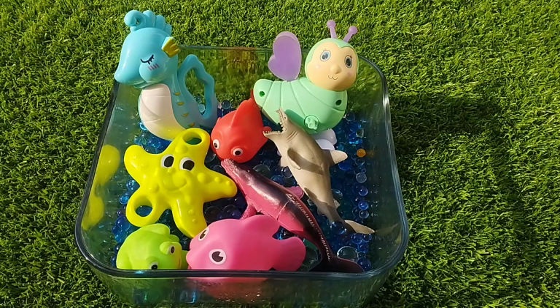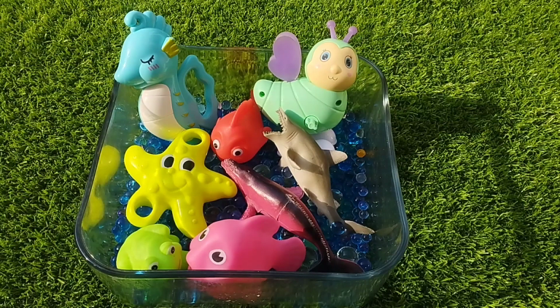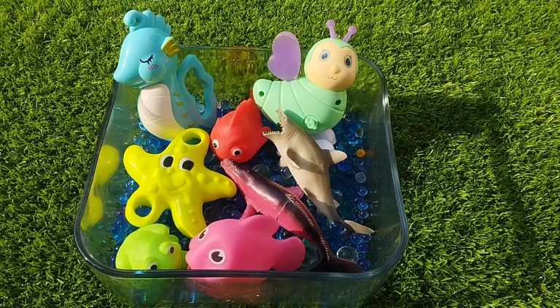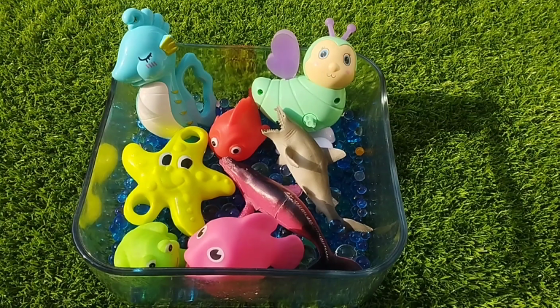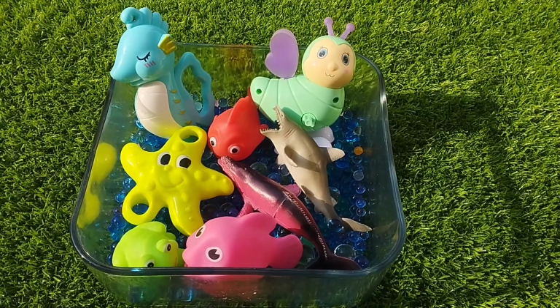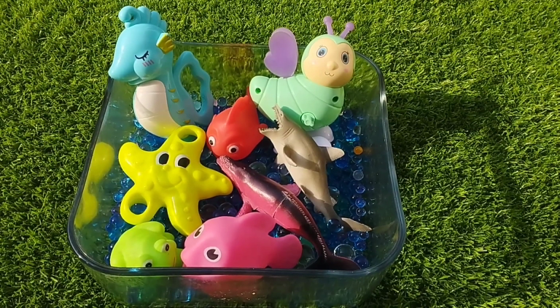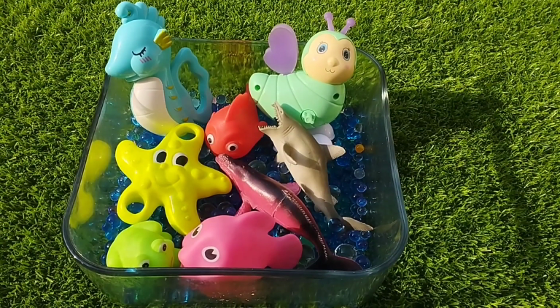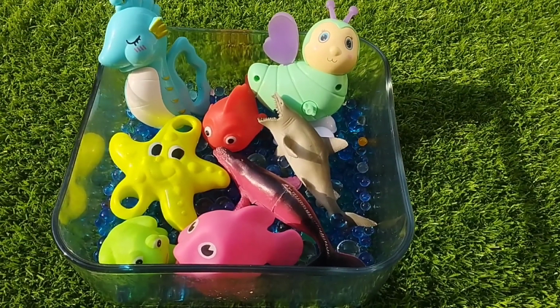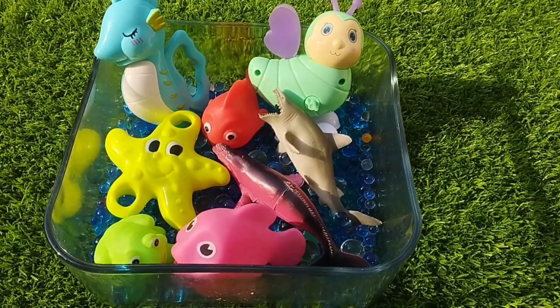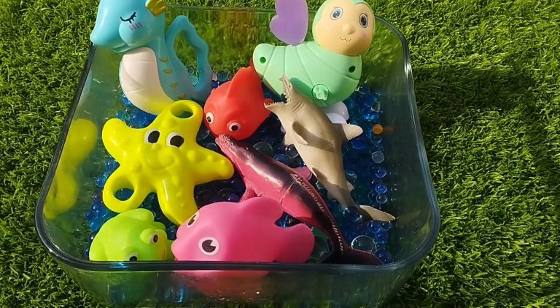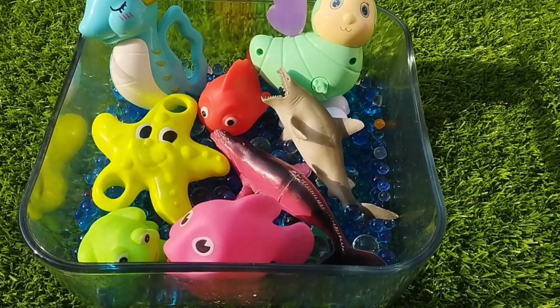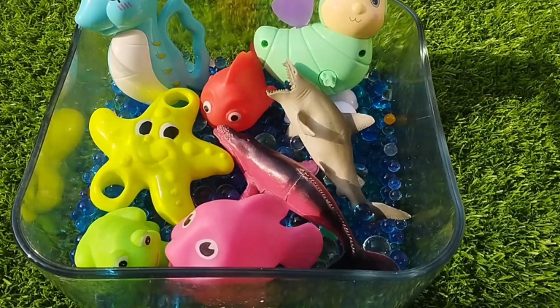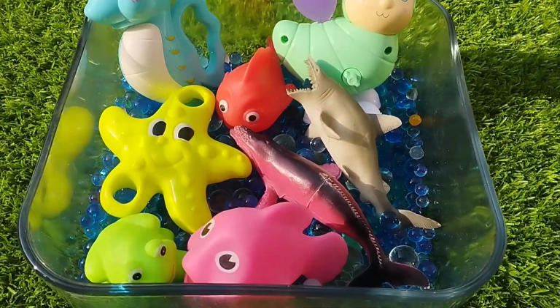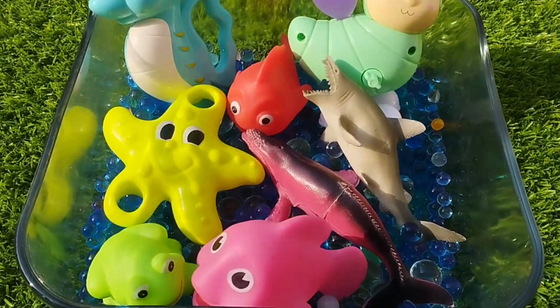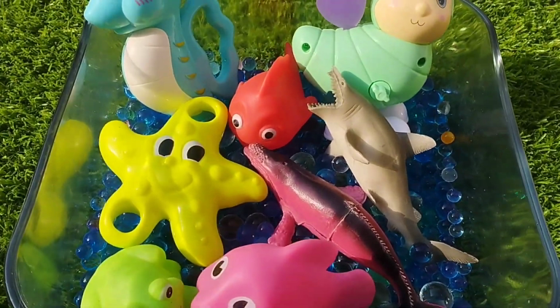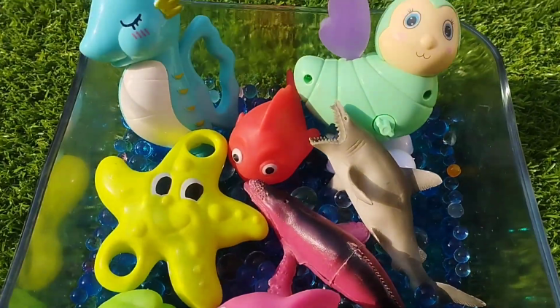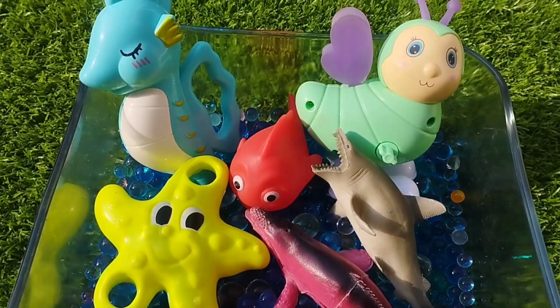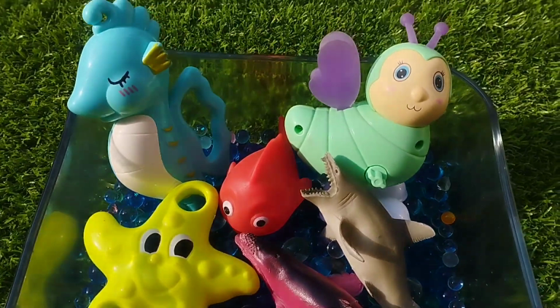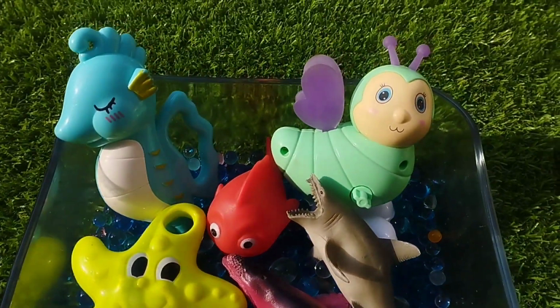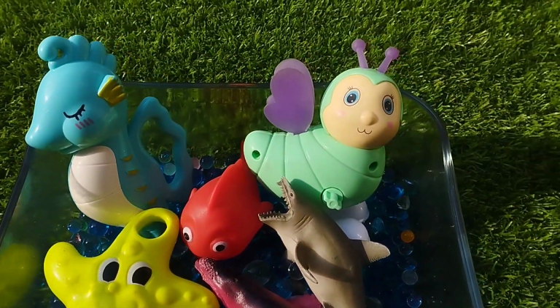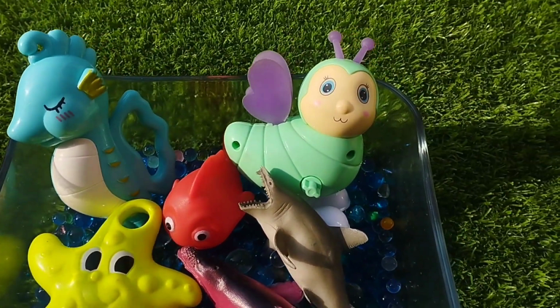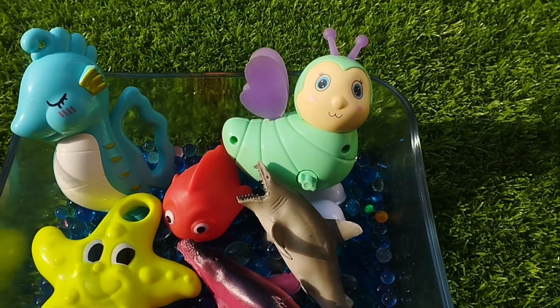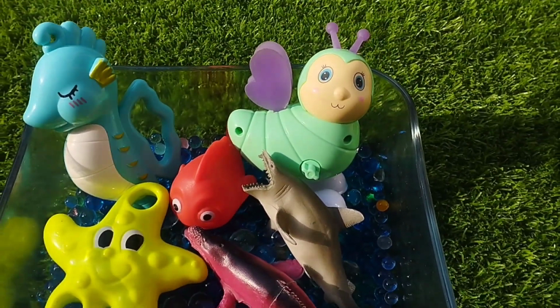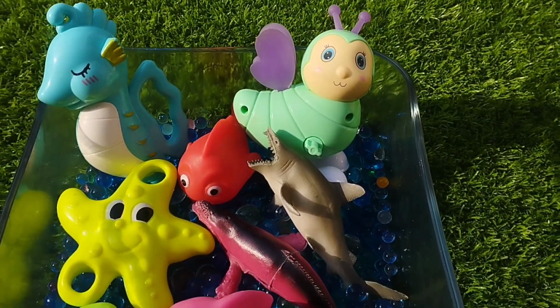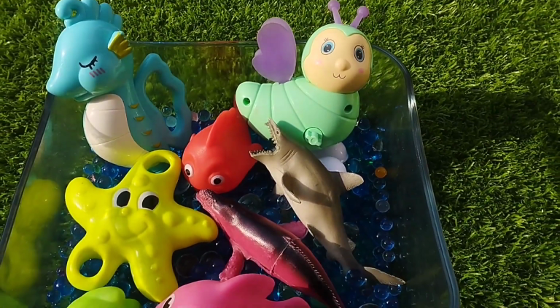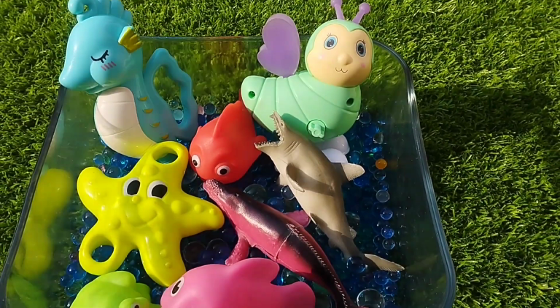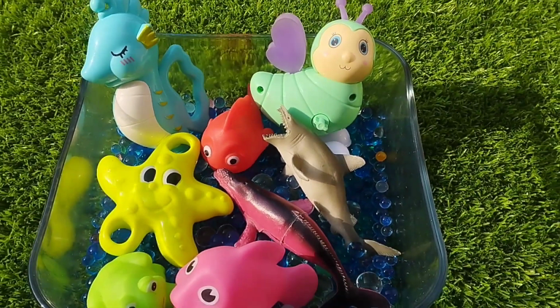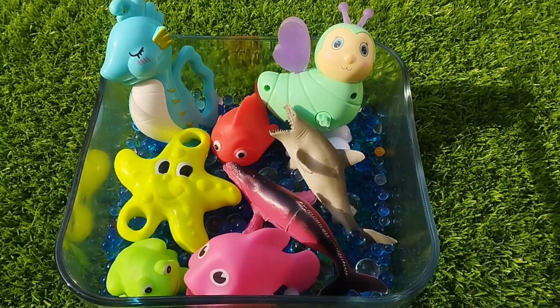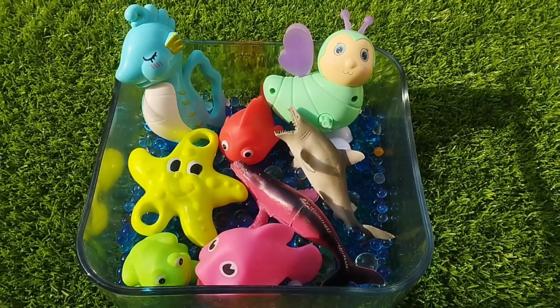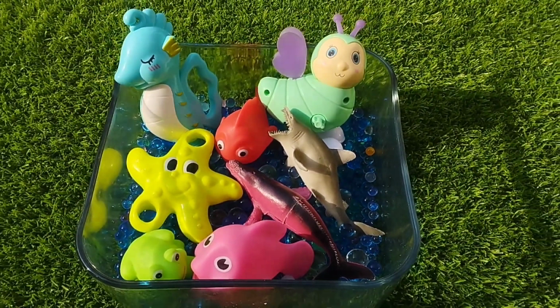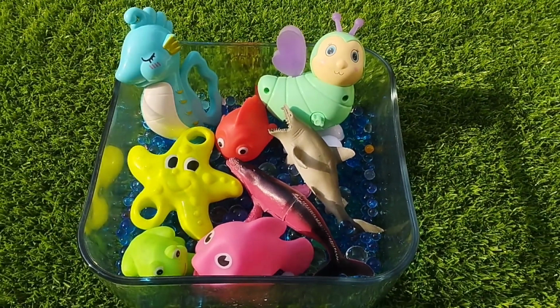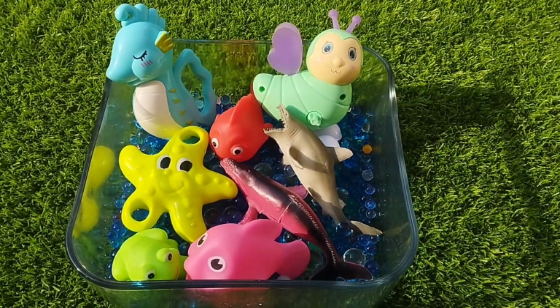Today we have a lot of sea animals. Let's learn their names one by one. Are you ready kids? Let's start.